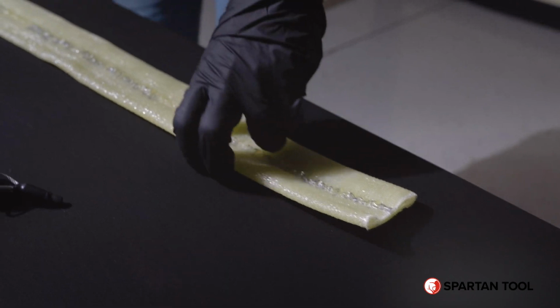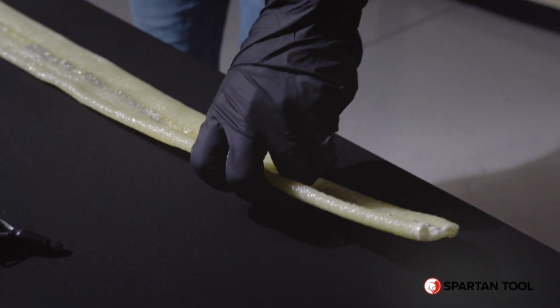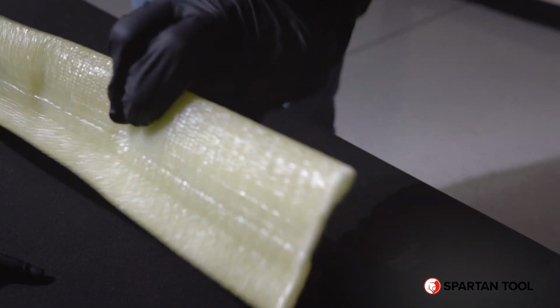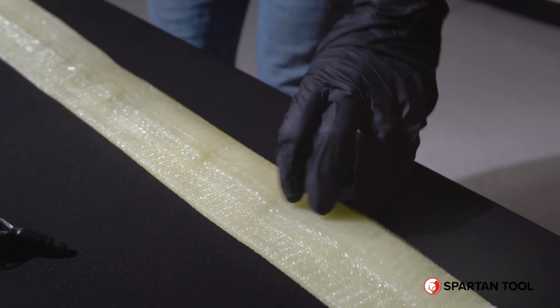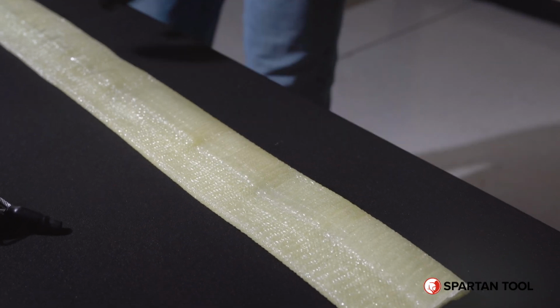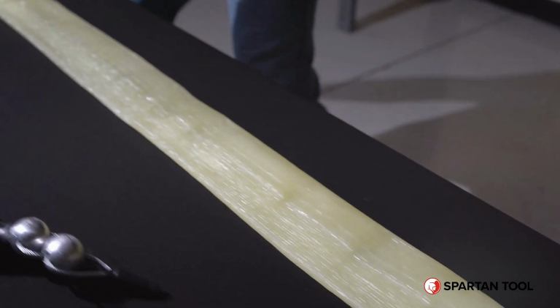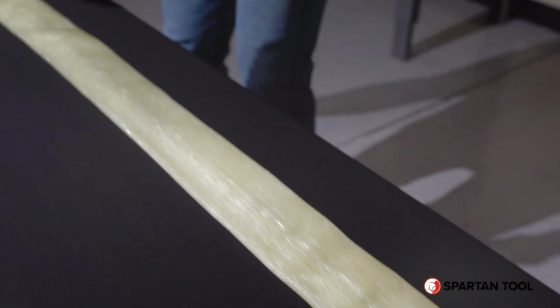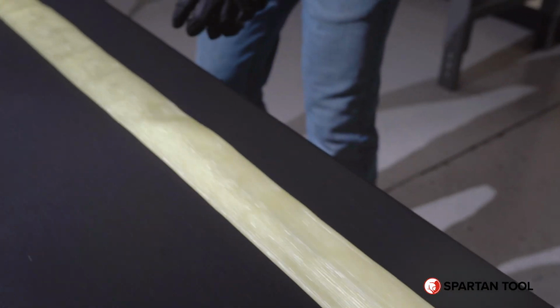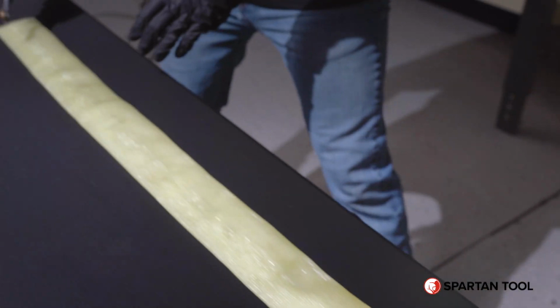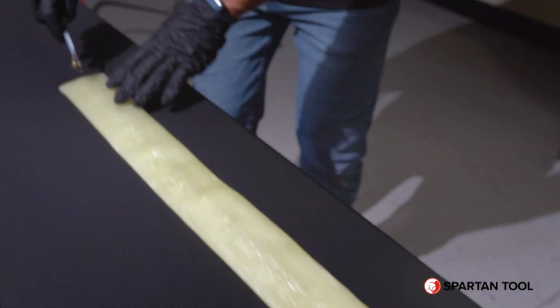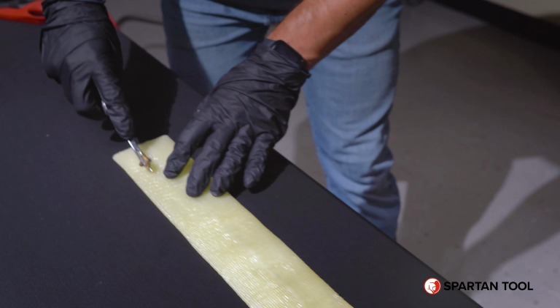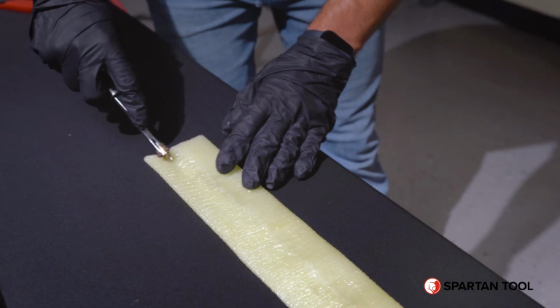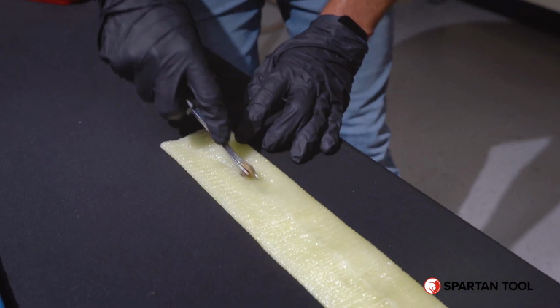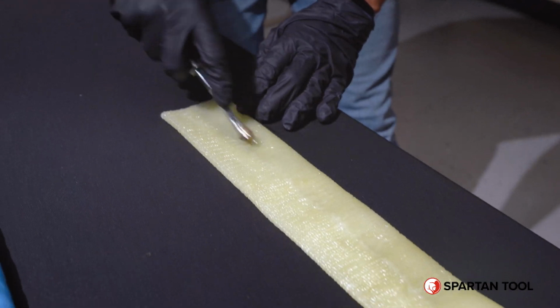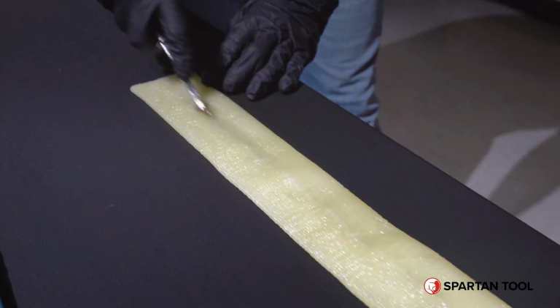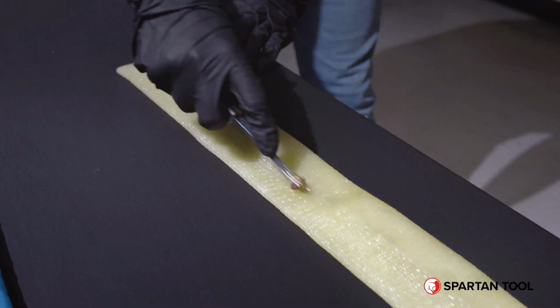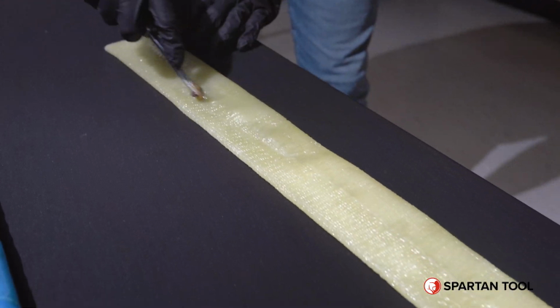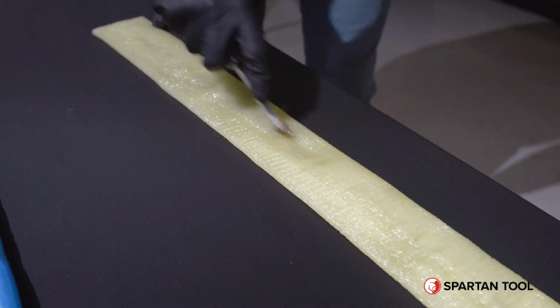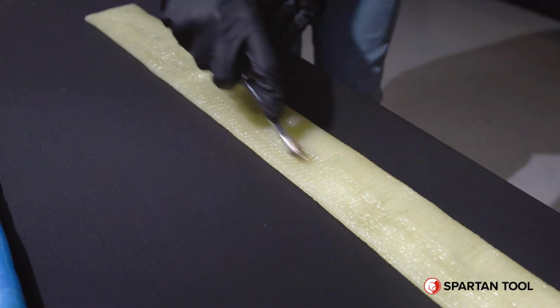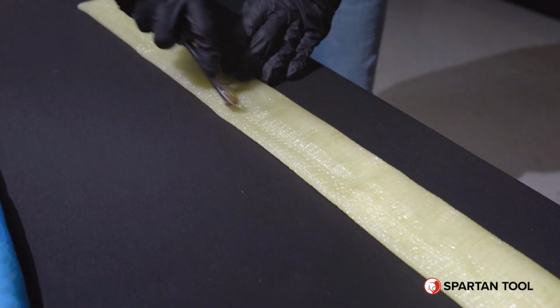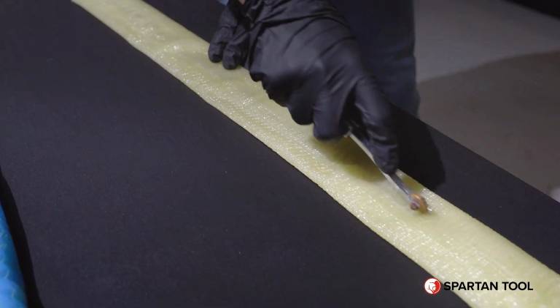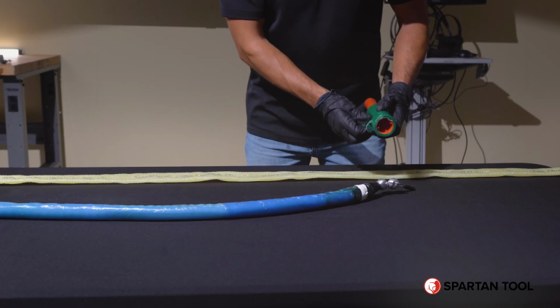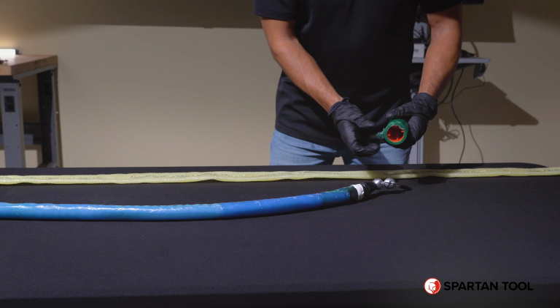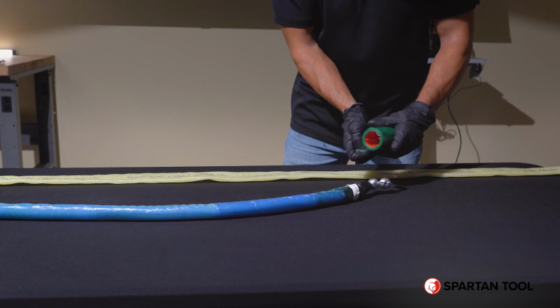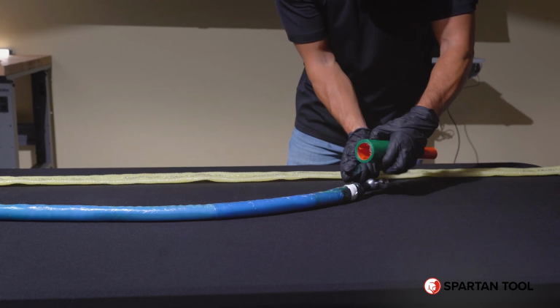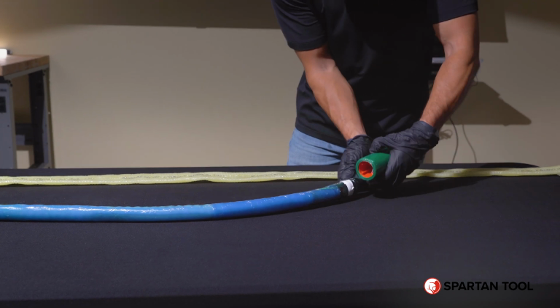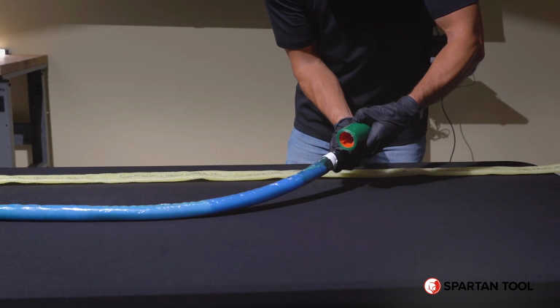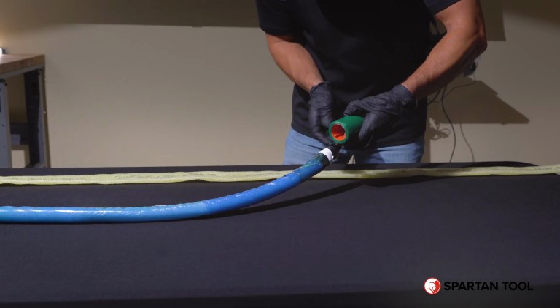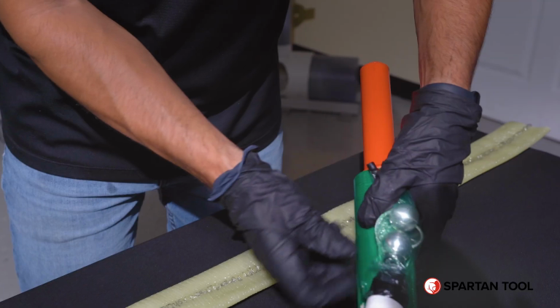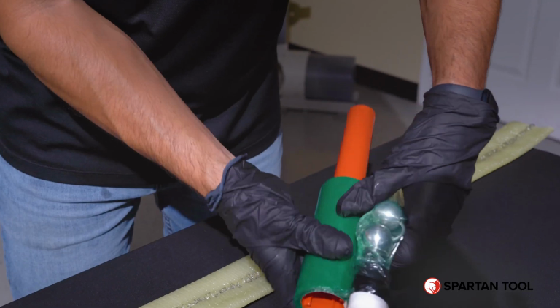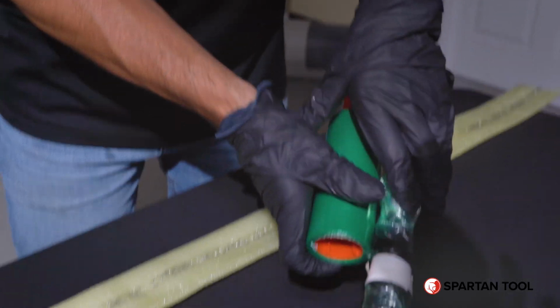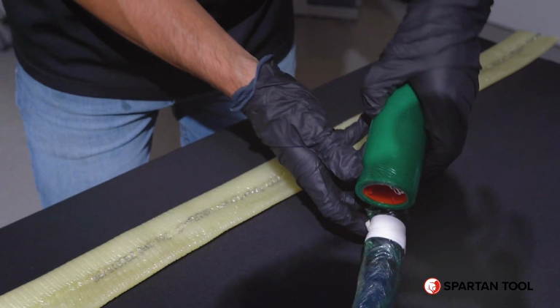You will repeat this step on the other side of the liner material. Then you will need to wrap the very front of the packer to make sure it doesn't get full of resin.